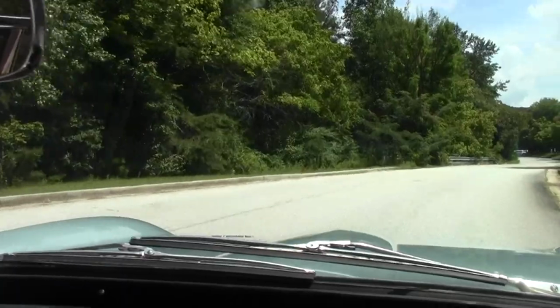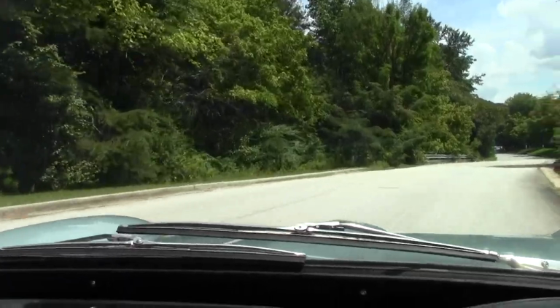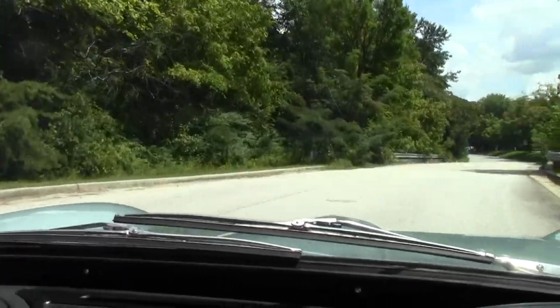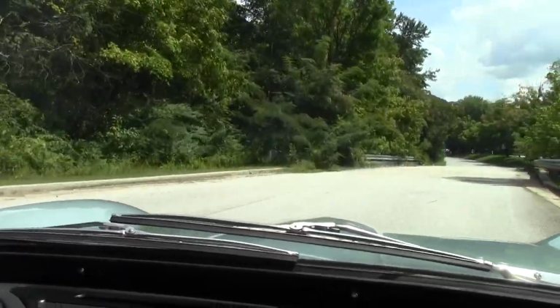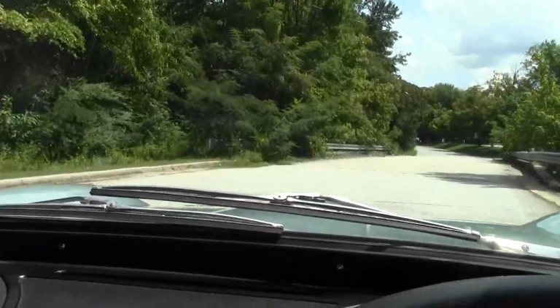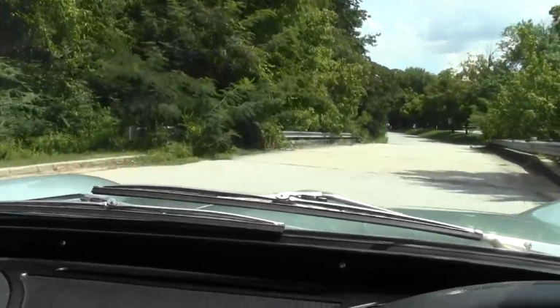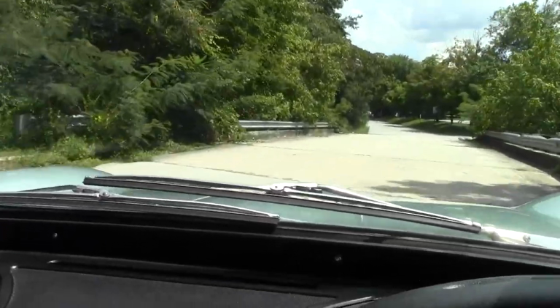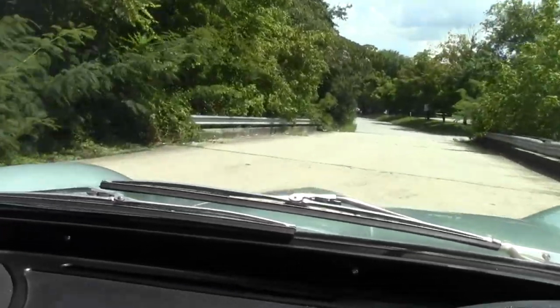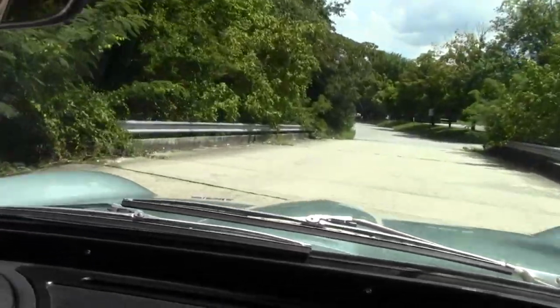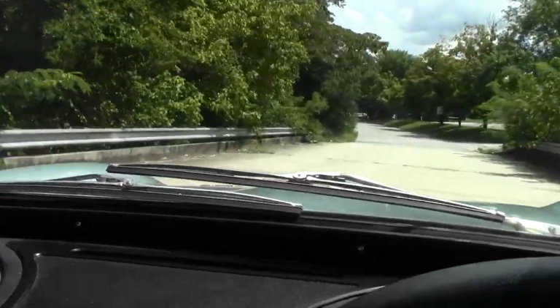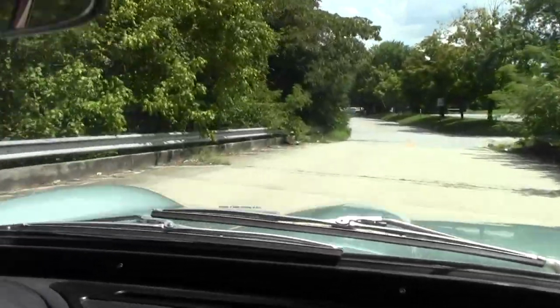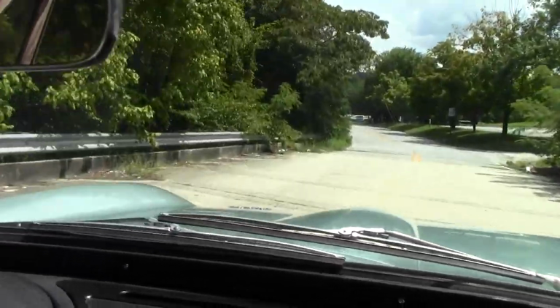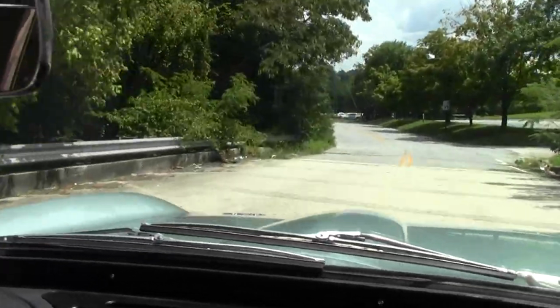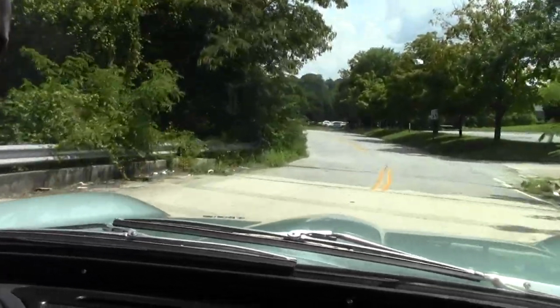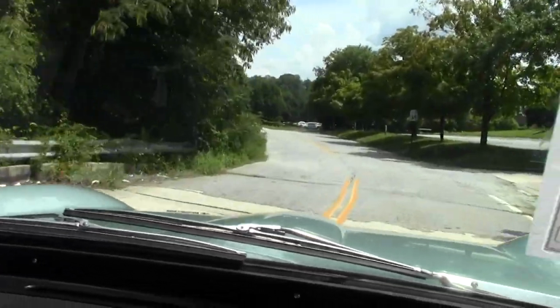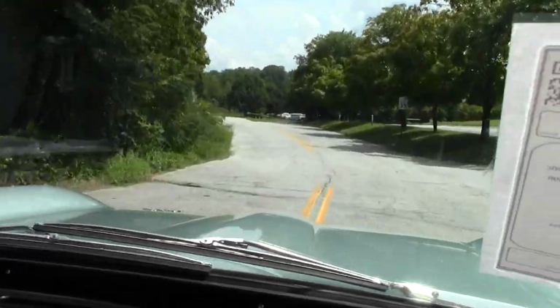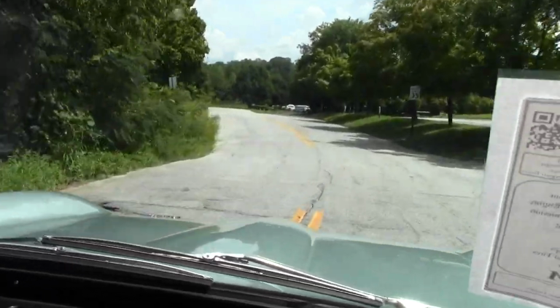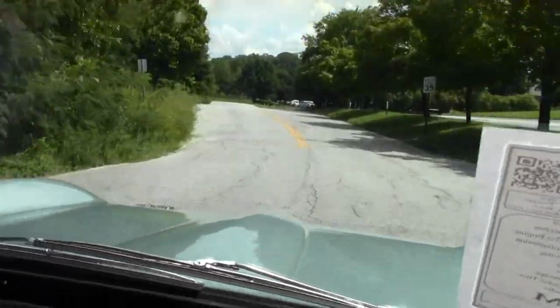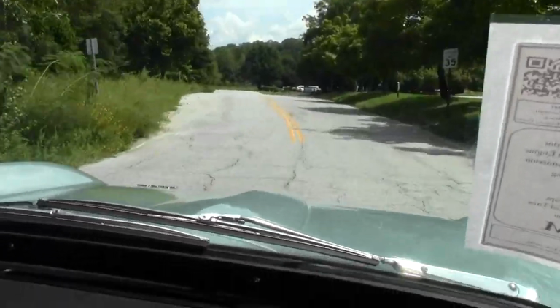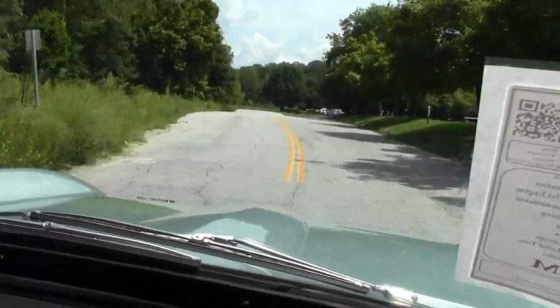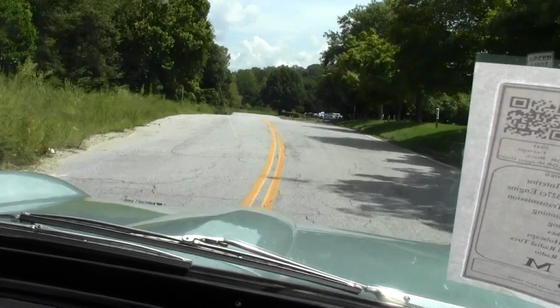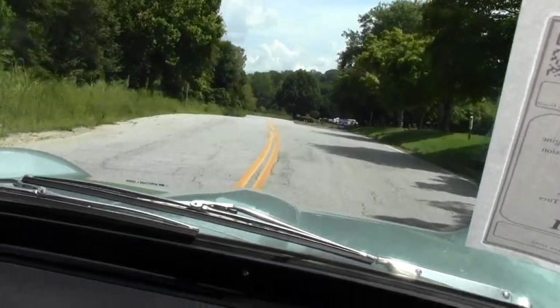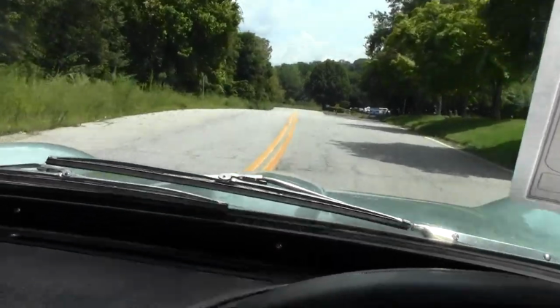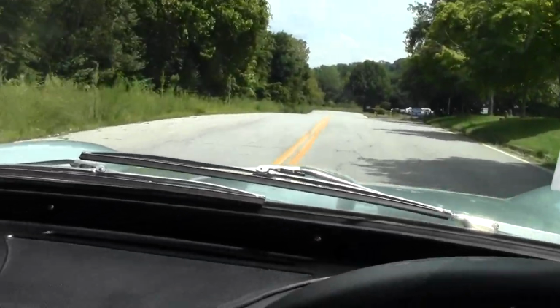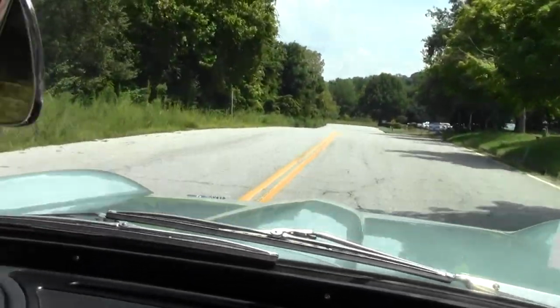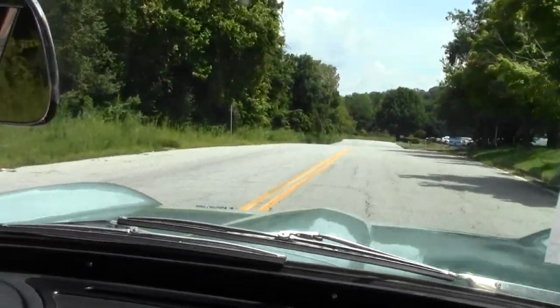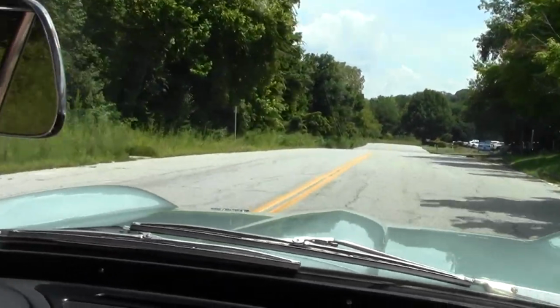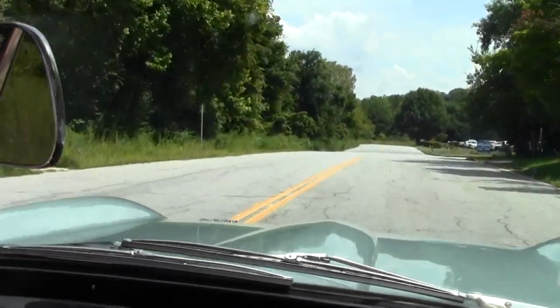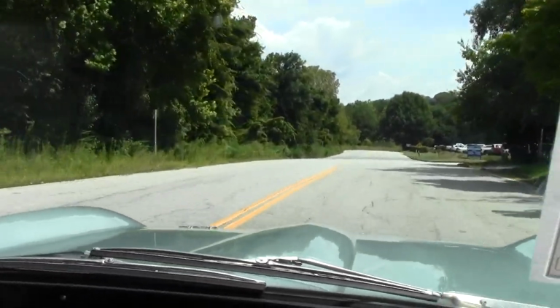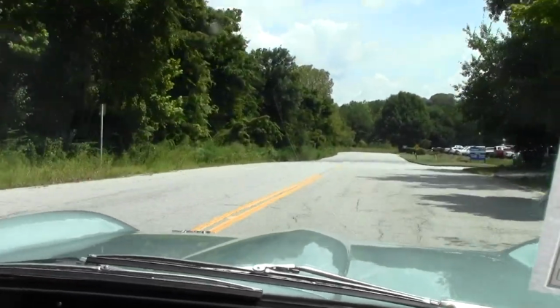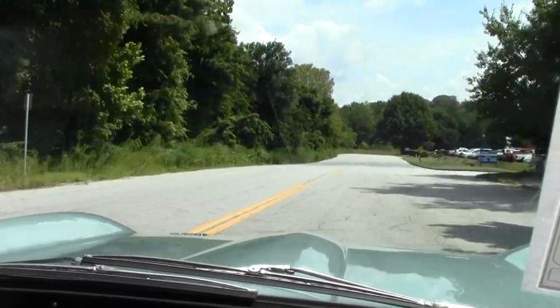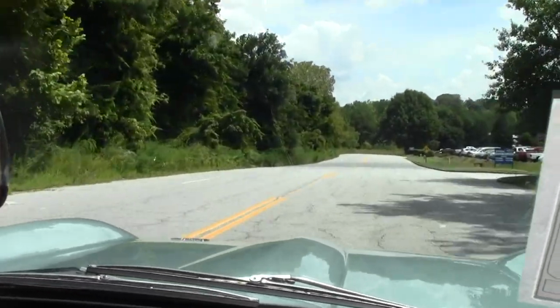Making our way around the curve, it does very well — very easy to drive, no issues. Lots of power.